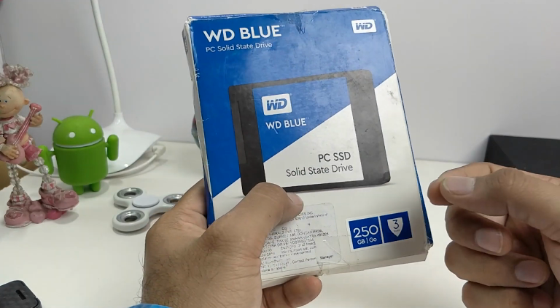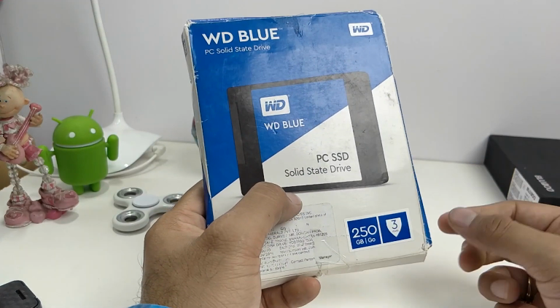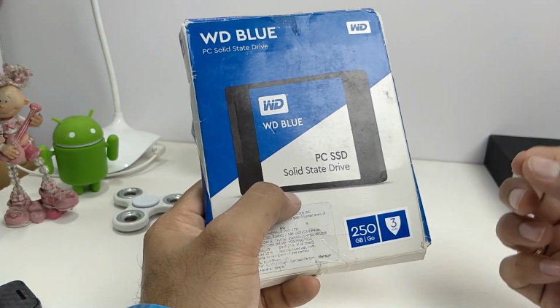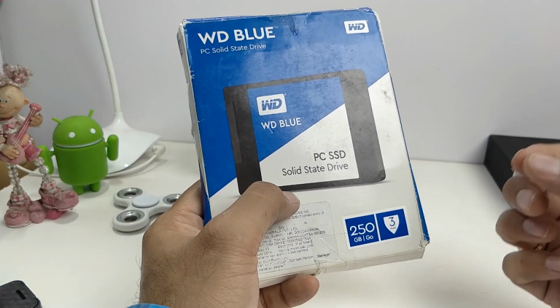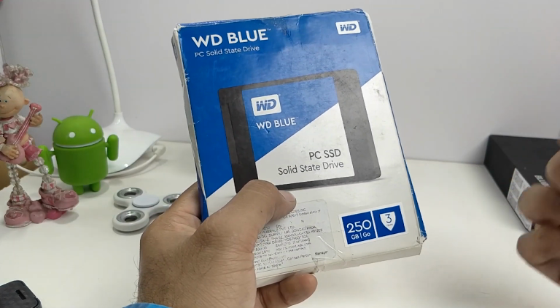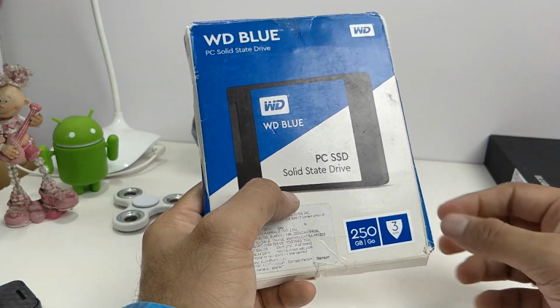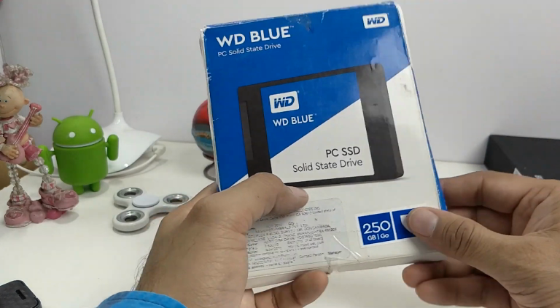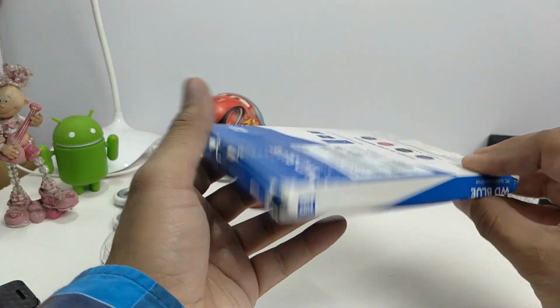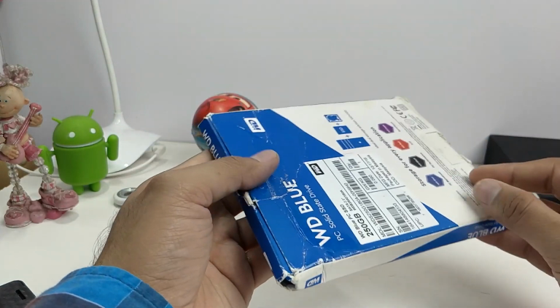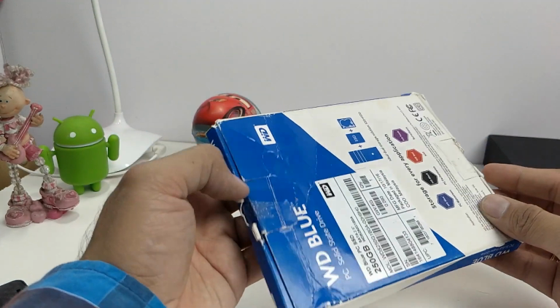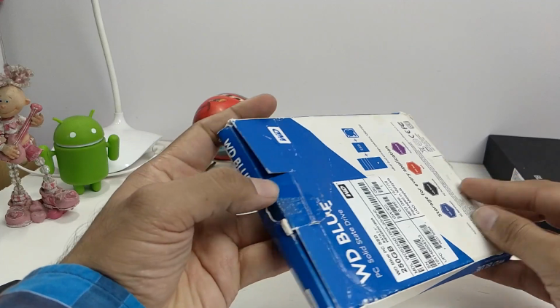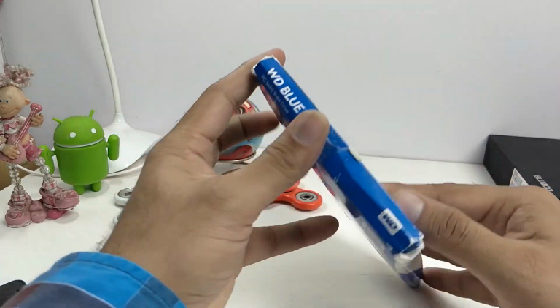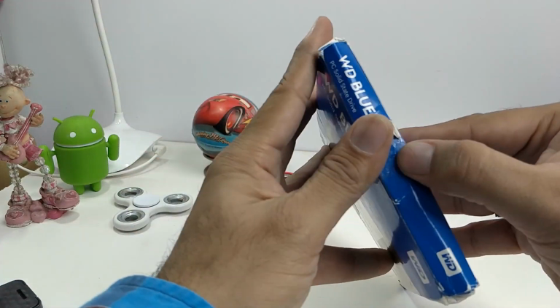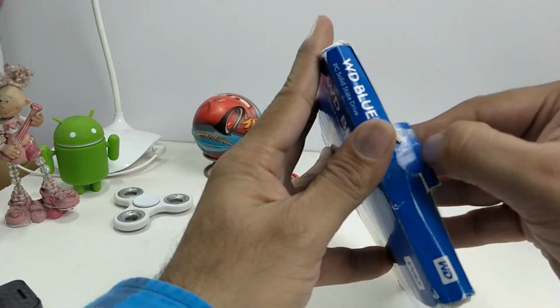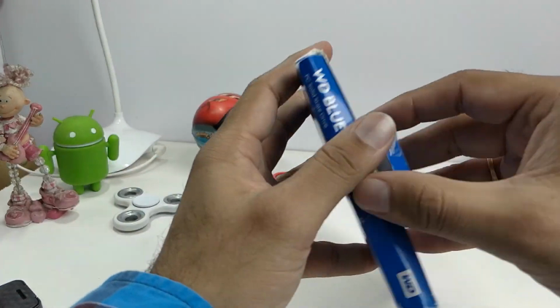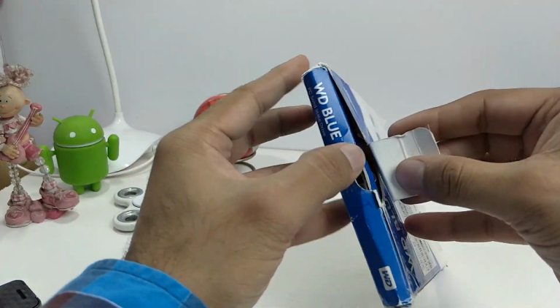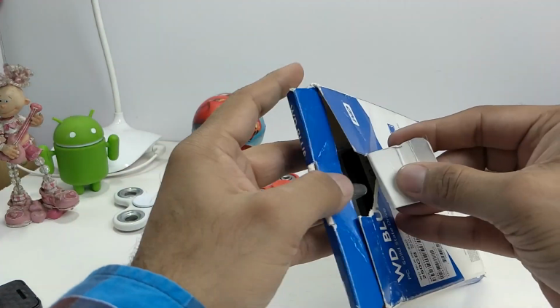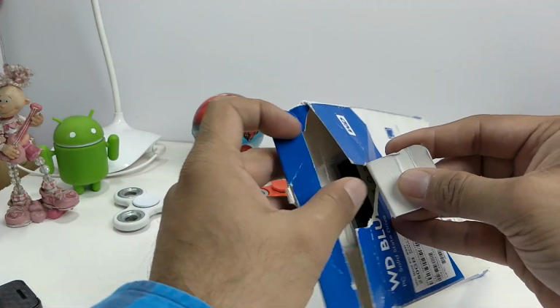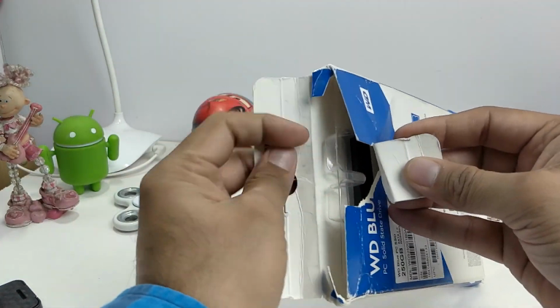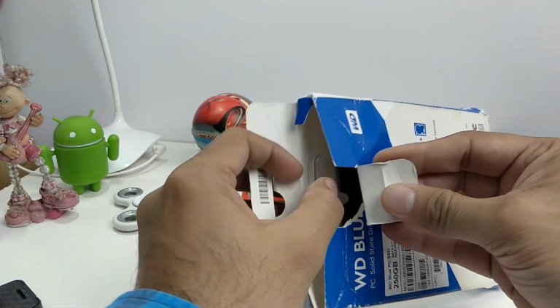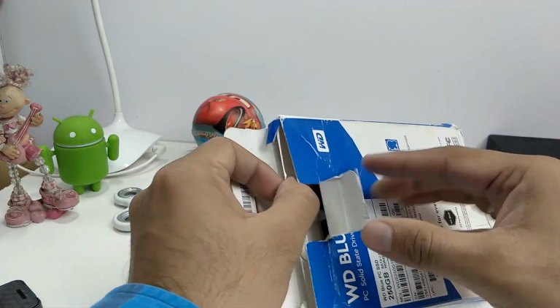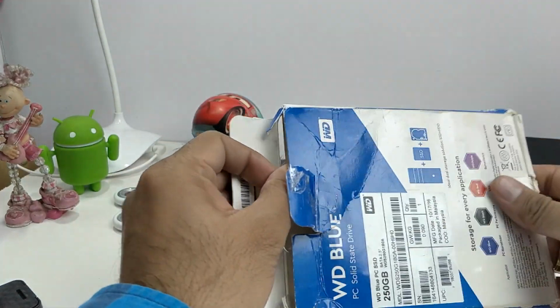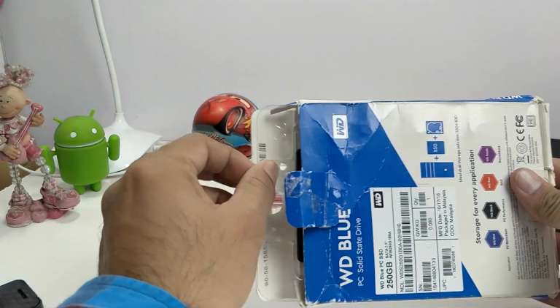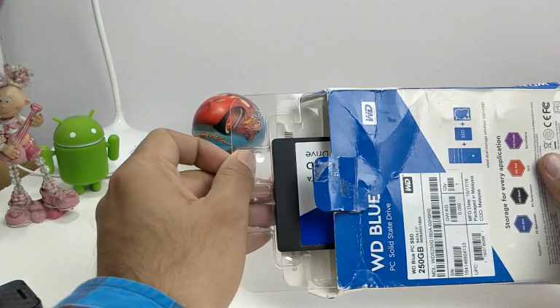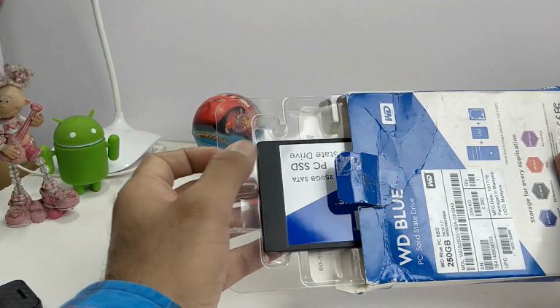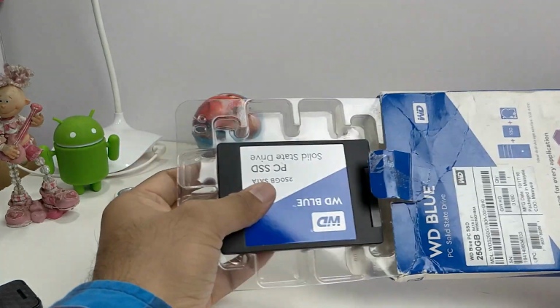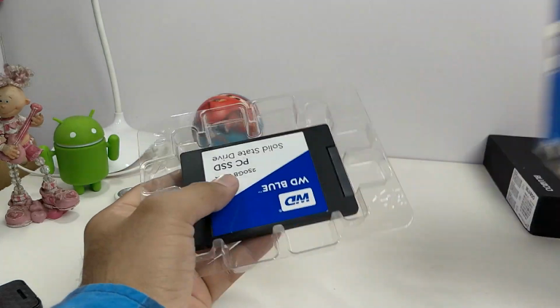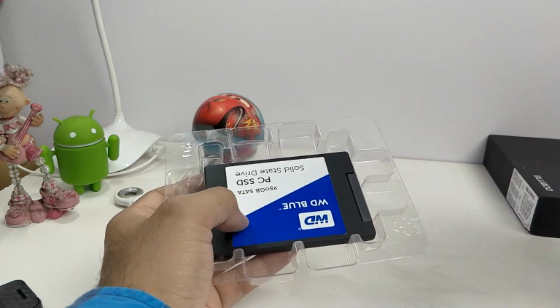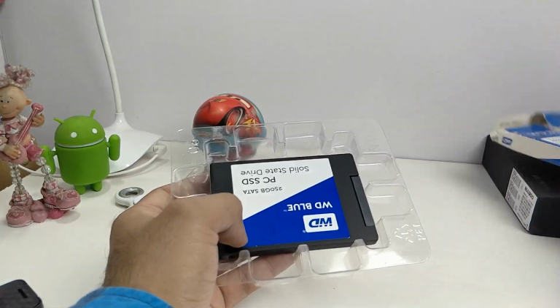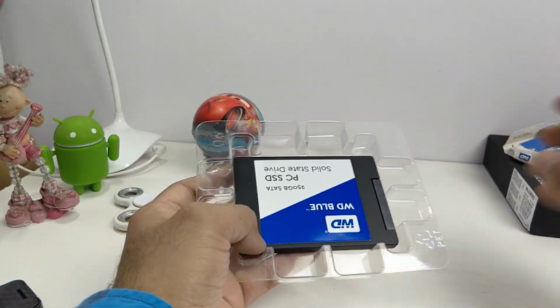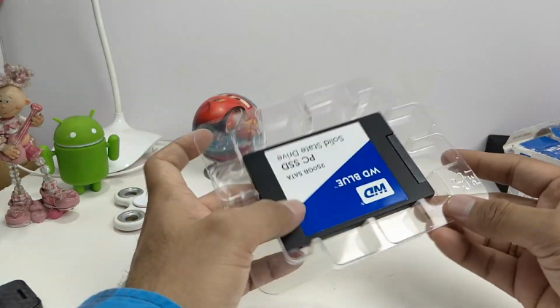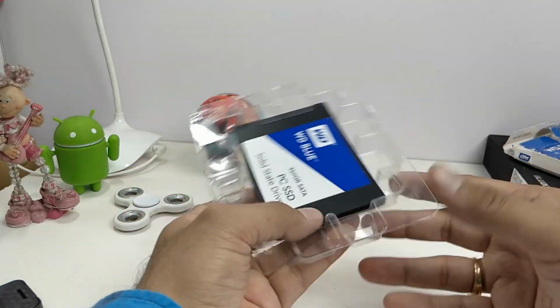SSDs are inherently way faster compared to hard drives and there are no moving parts, so they are very efficient as well as very low on power consumption.